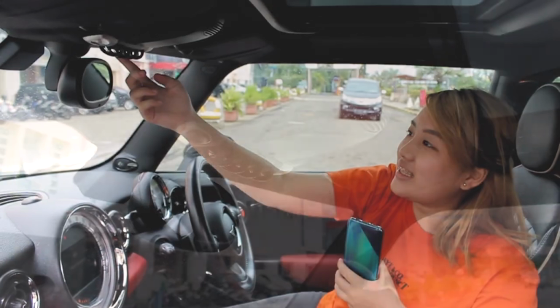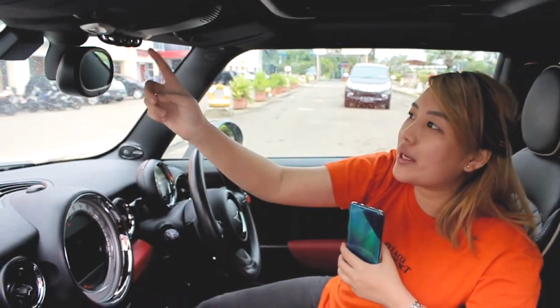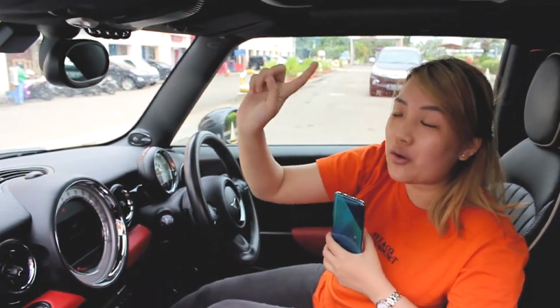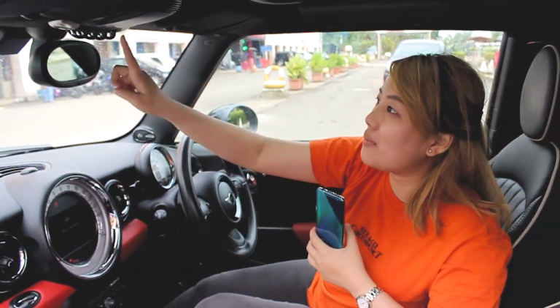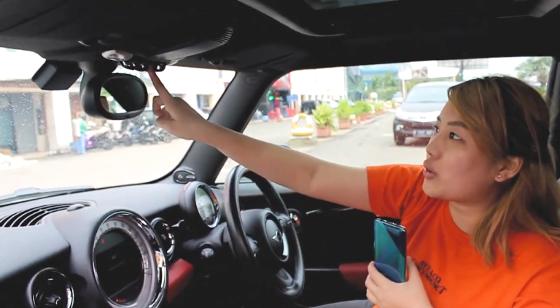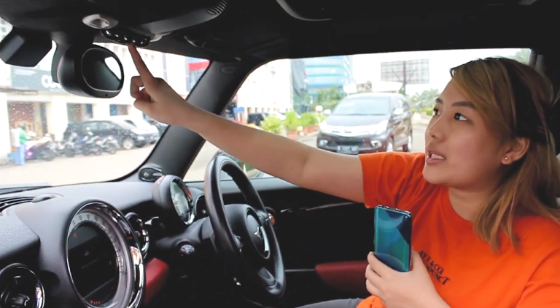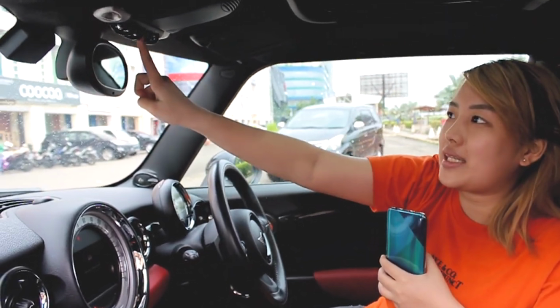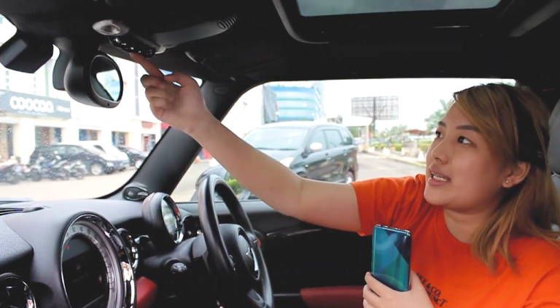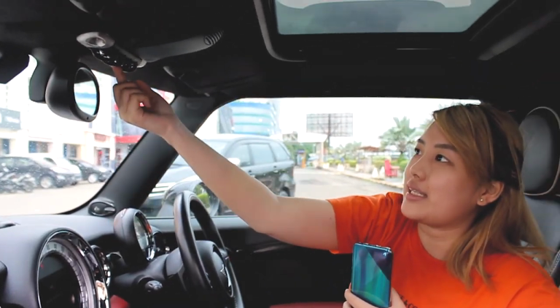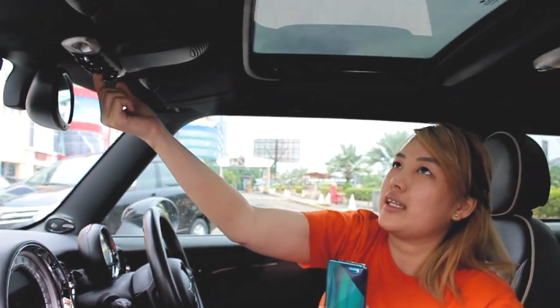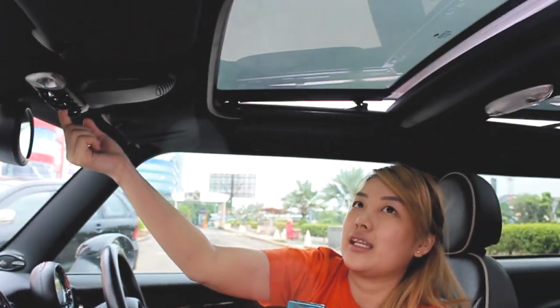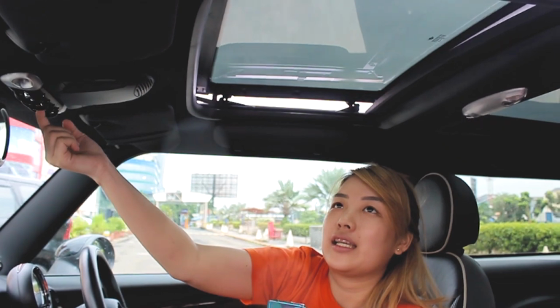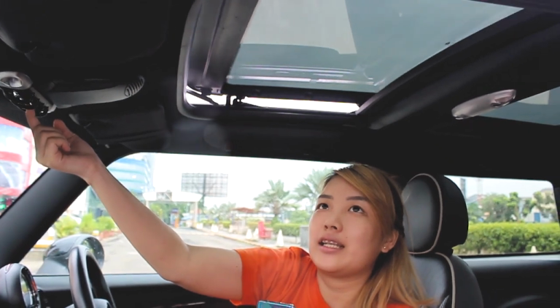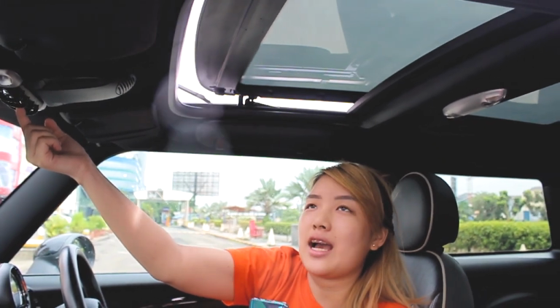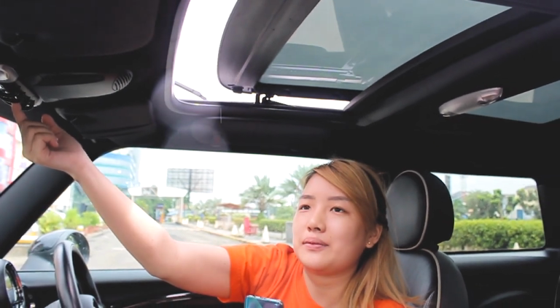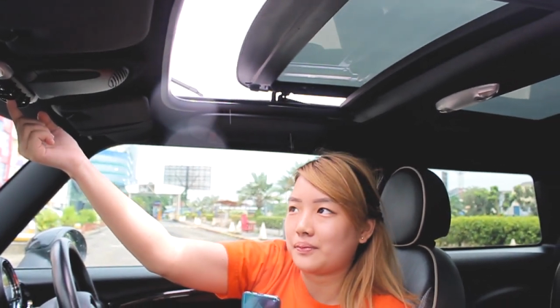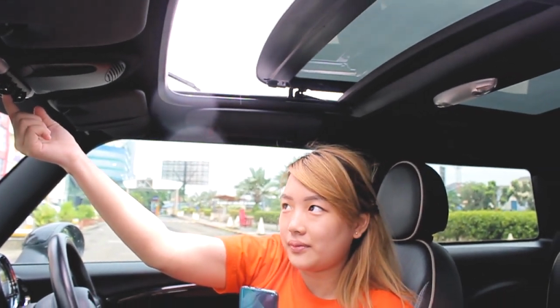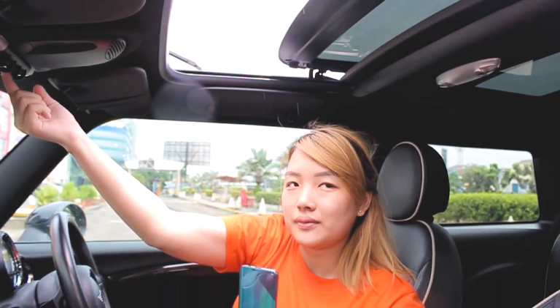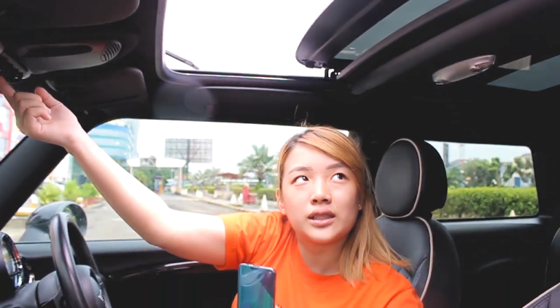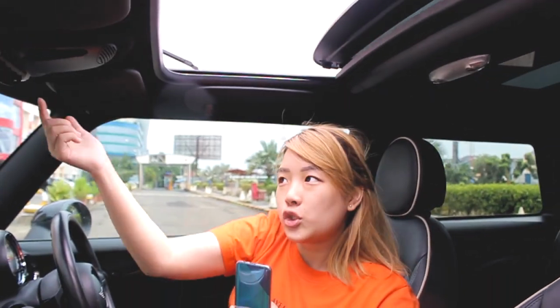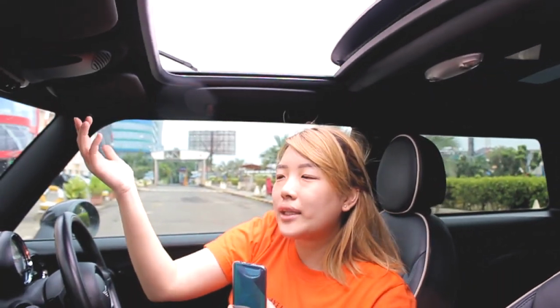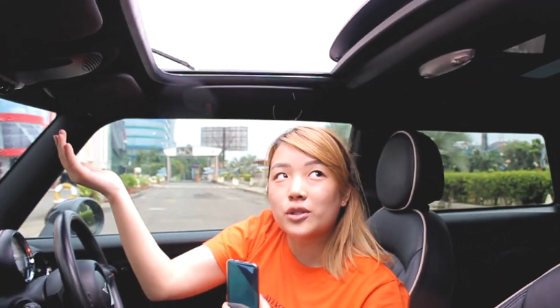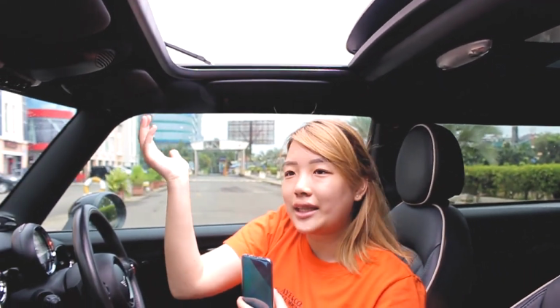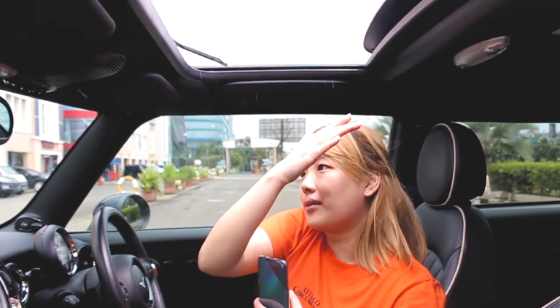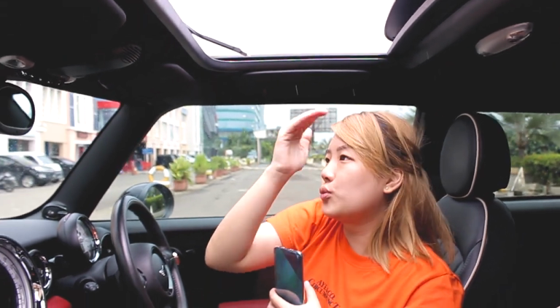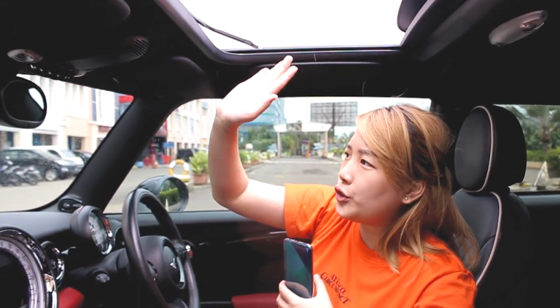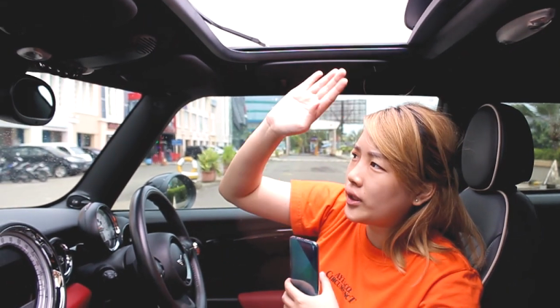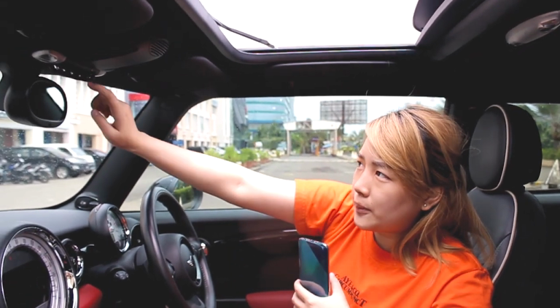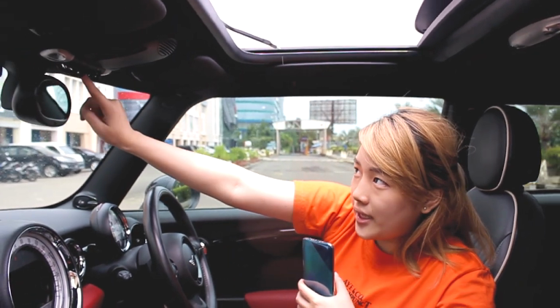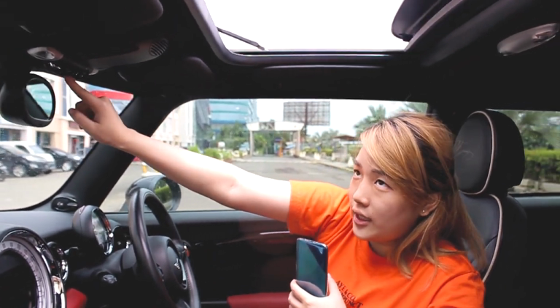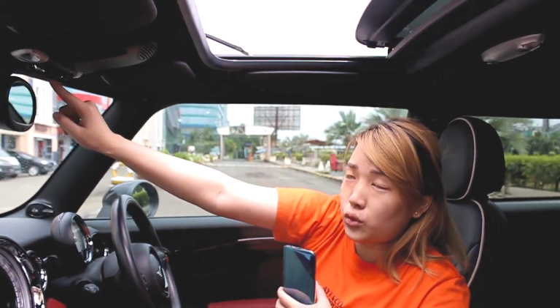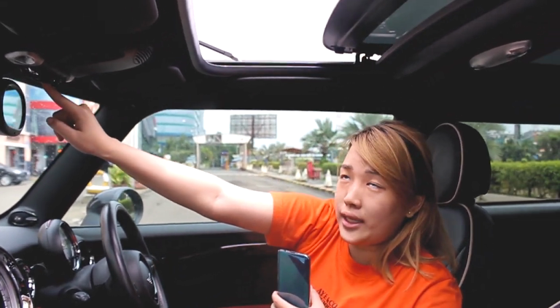Untuk bagian muka sunroofnya, kalian bisa tekan tombol di sebelah sini. Cukup kalian tekan tombol sekali, nanti dia akan langsung mundur seperti biasa. Kita tutup lagi.